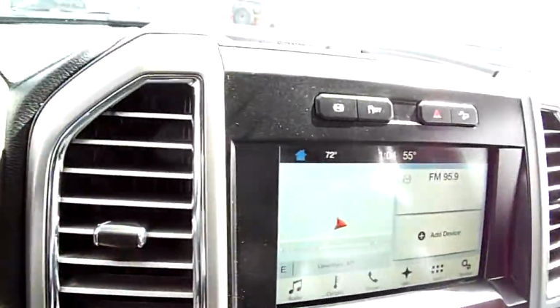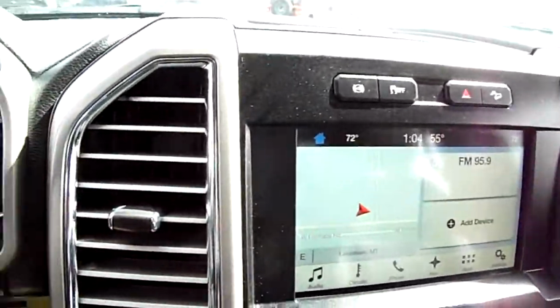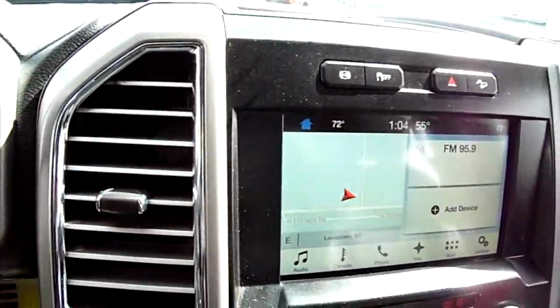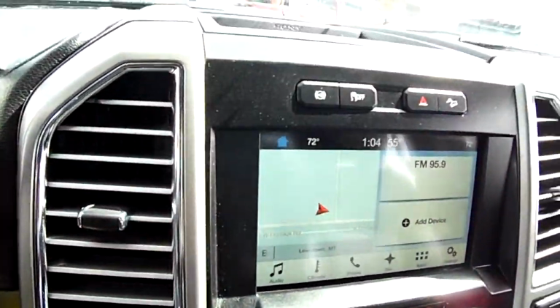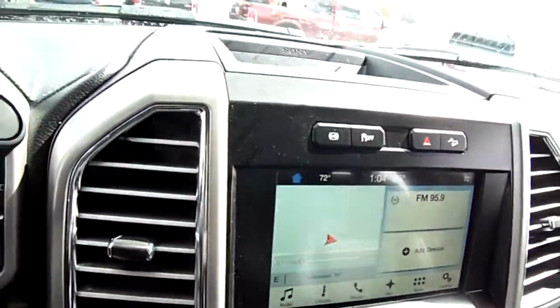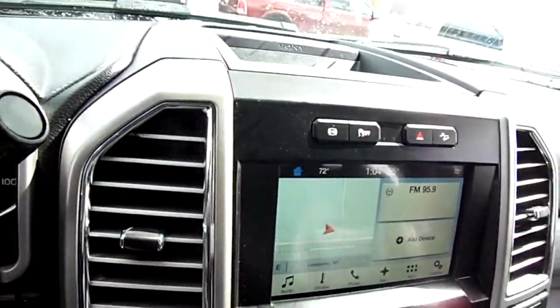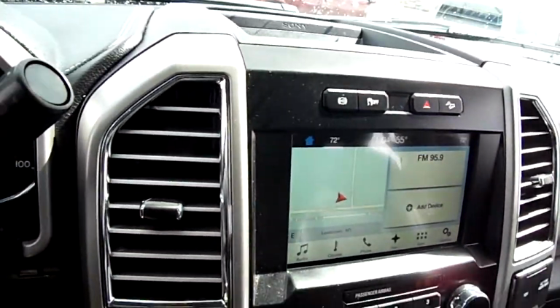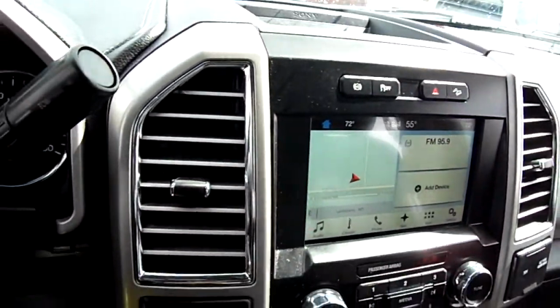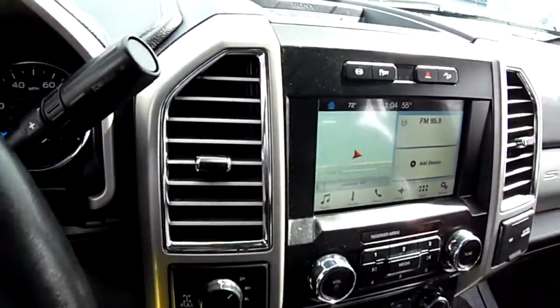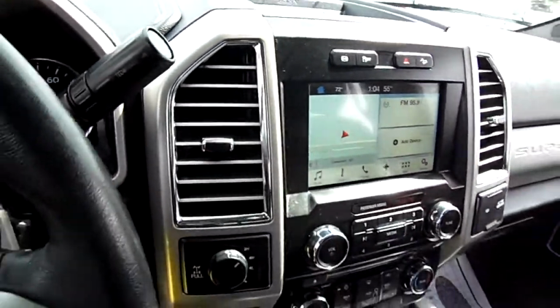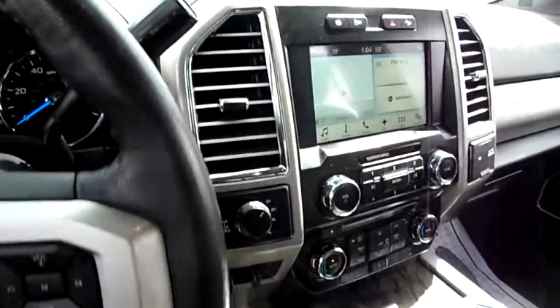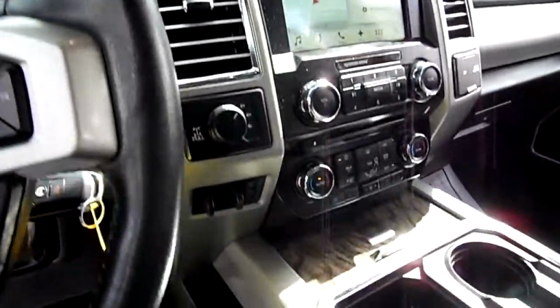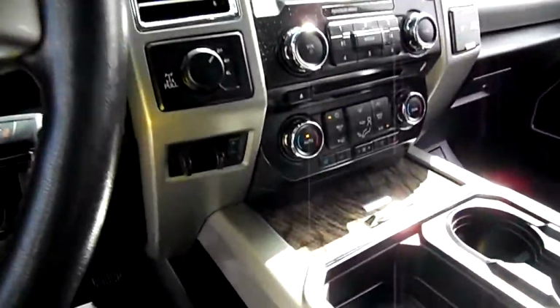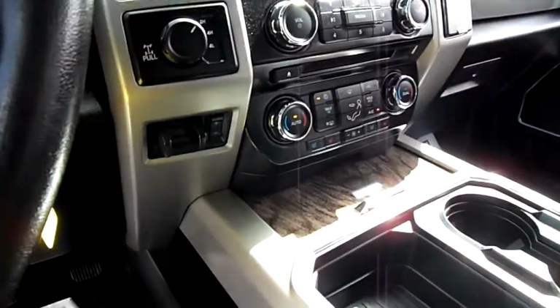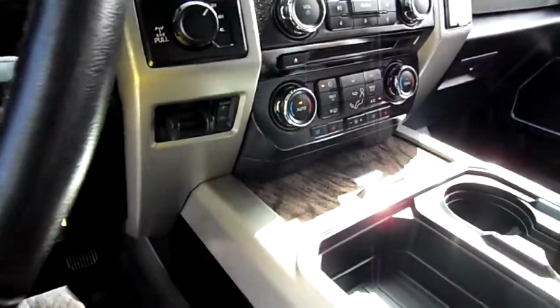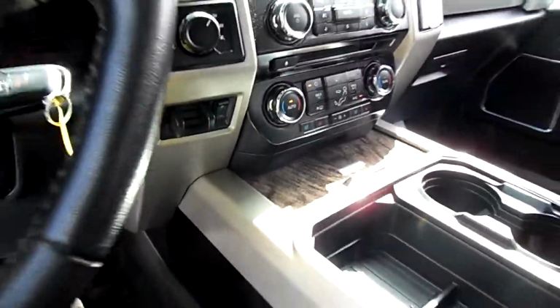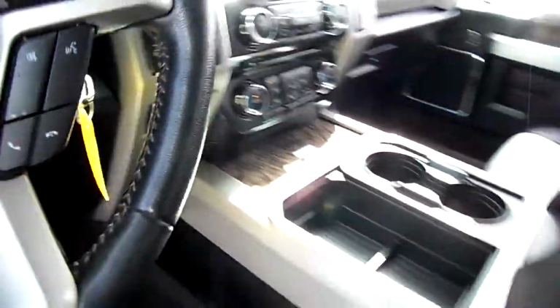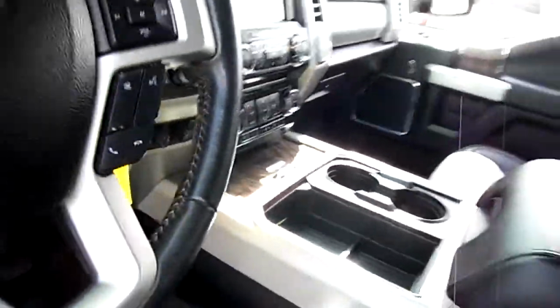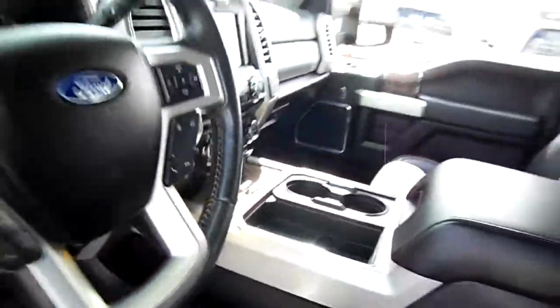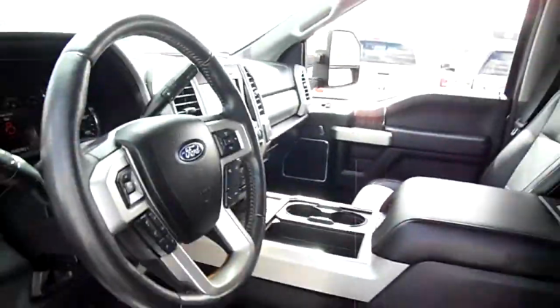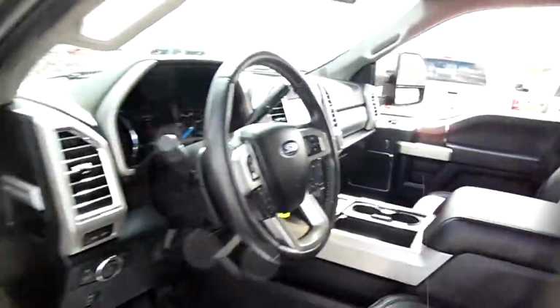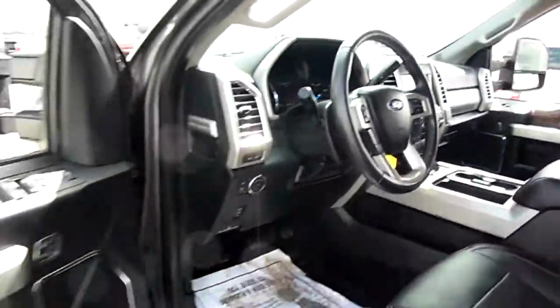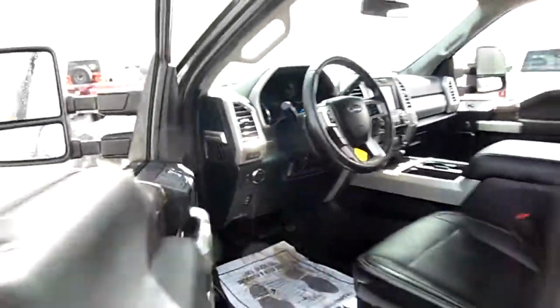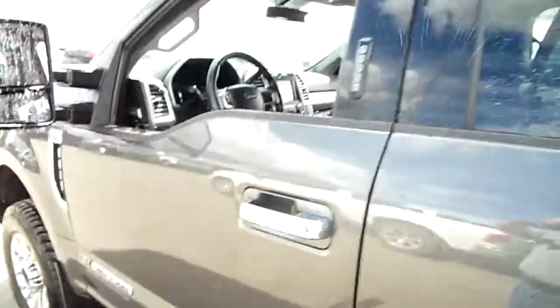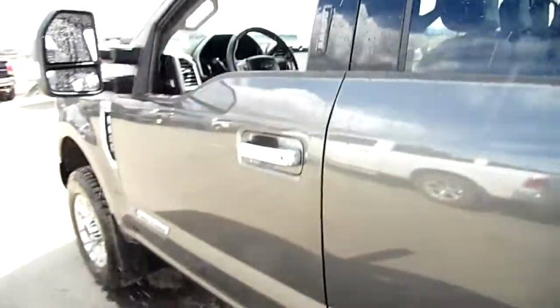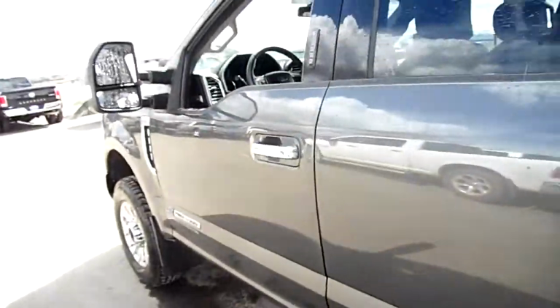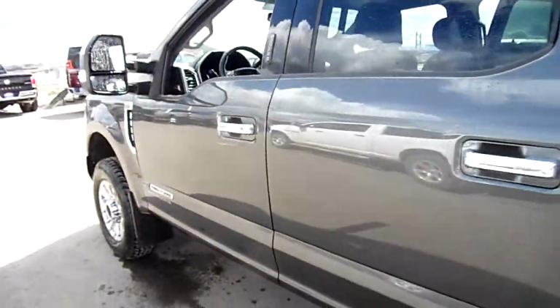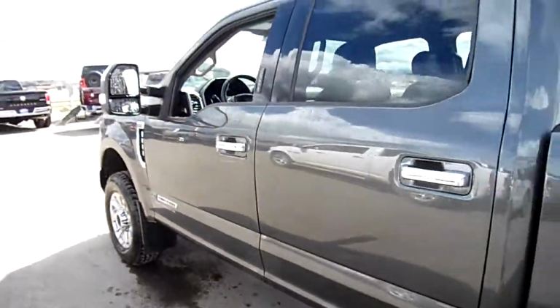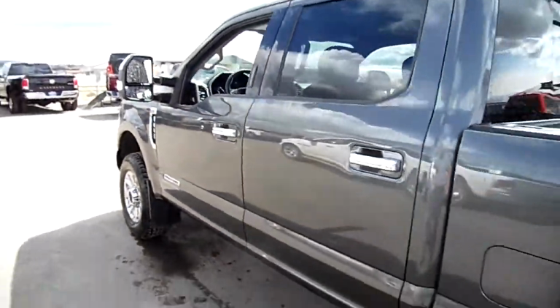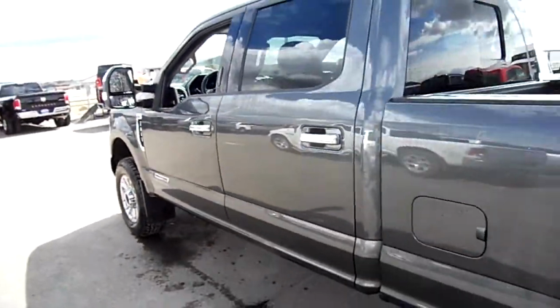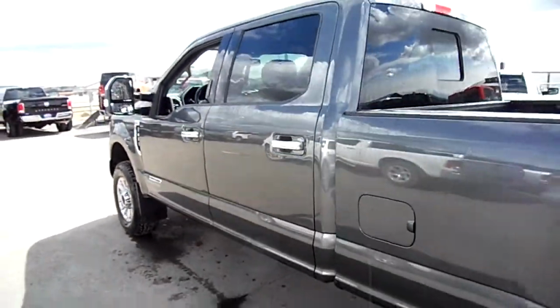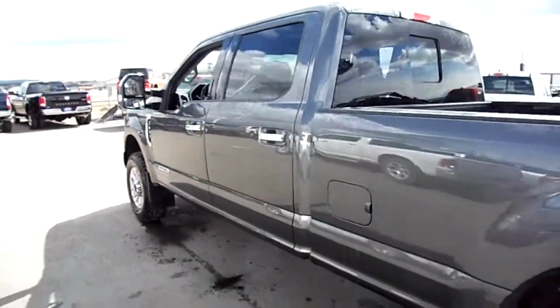Navigation. It's got the exhaust brake — two-time exhaust brake. It's got heated and cooled seats. Really nice truck.